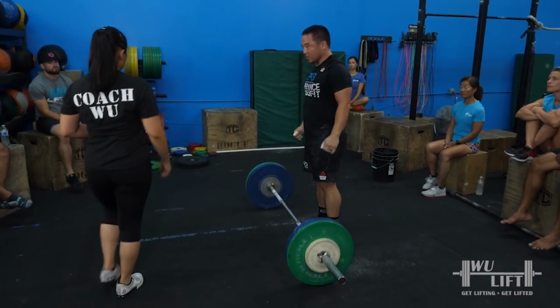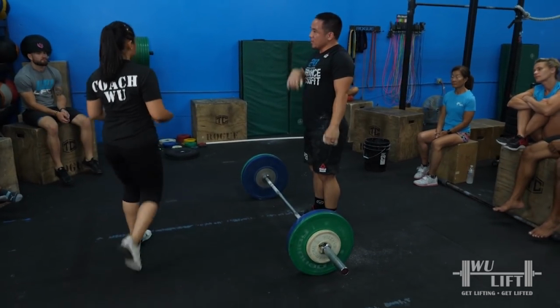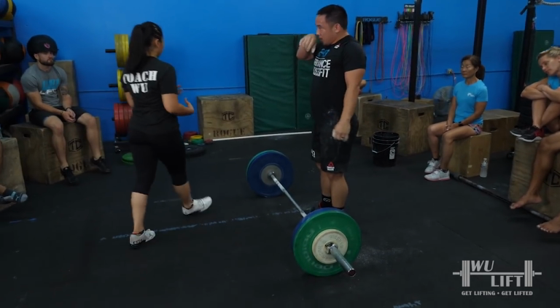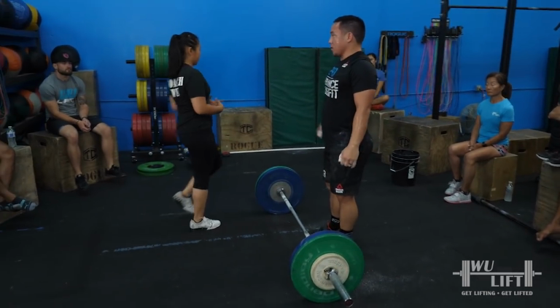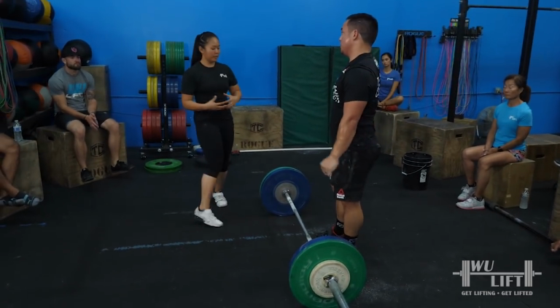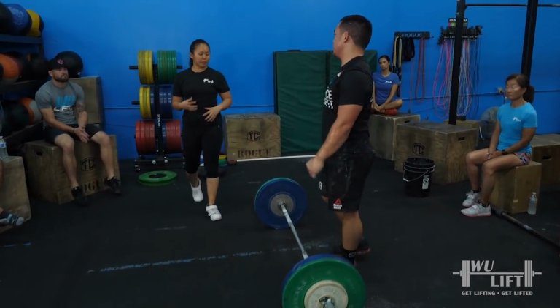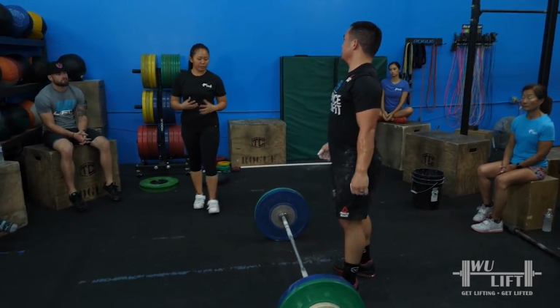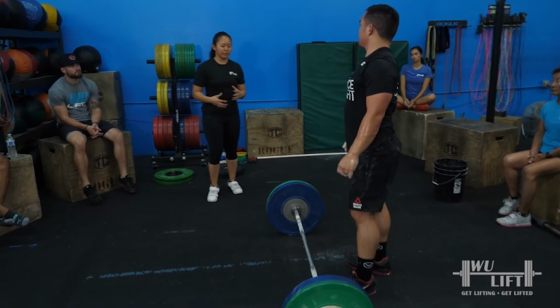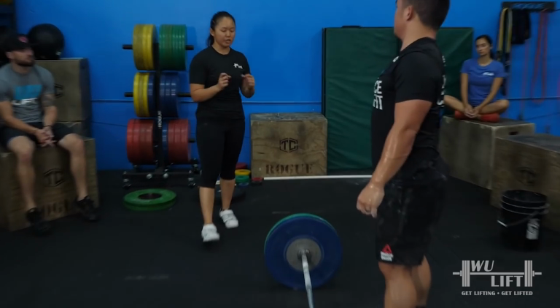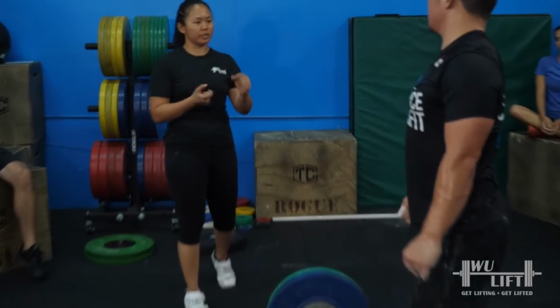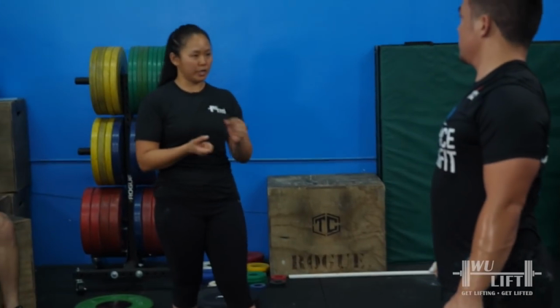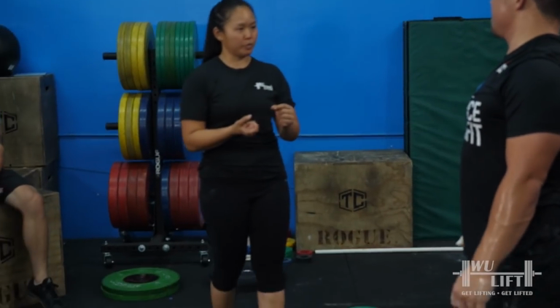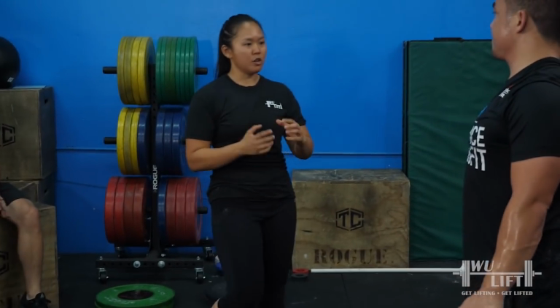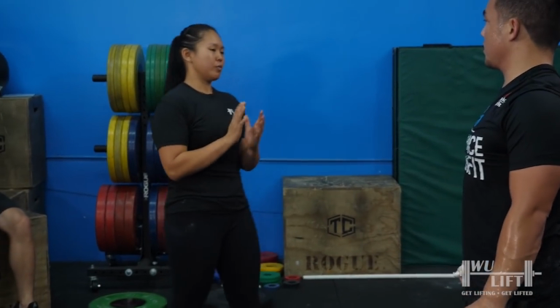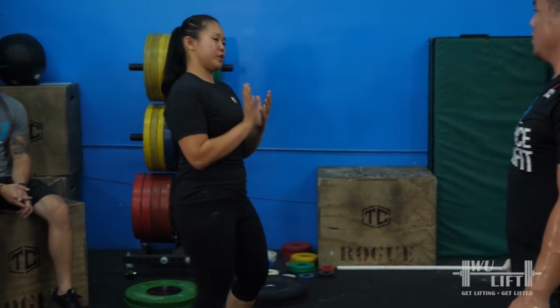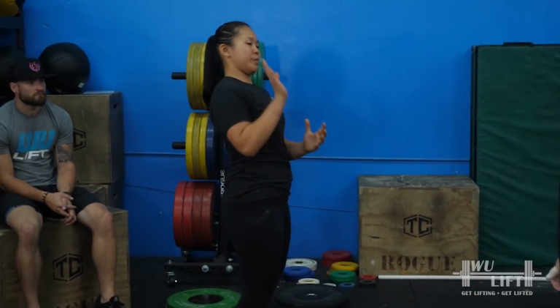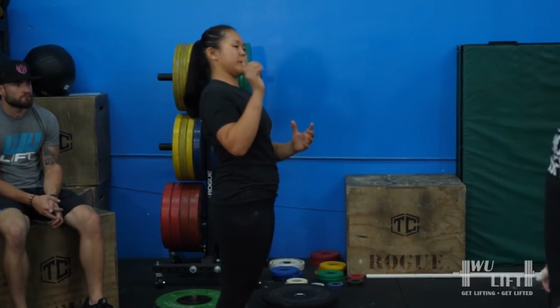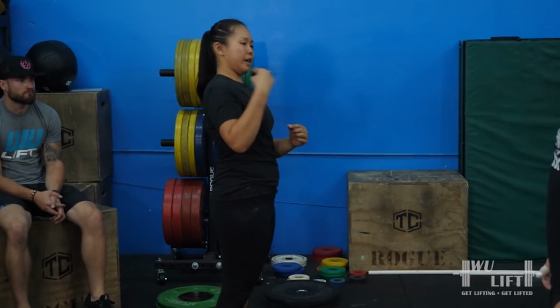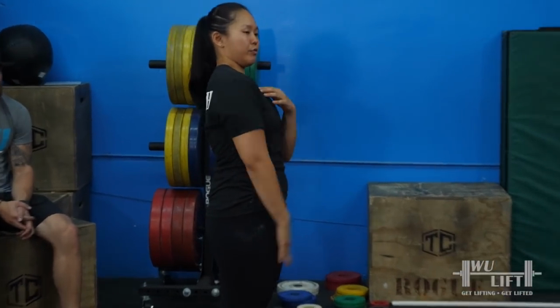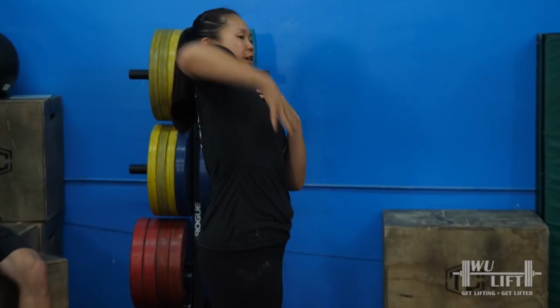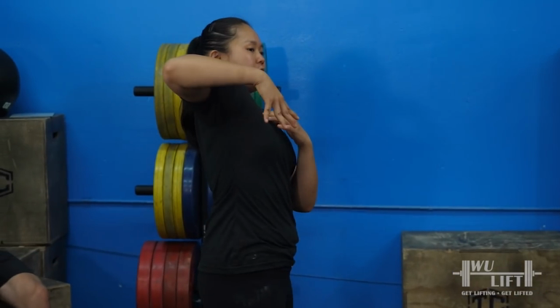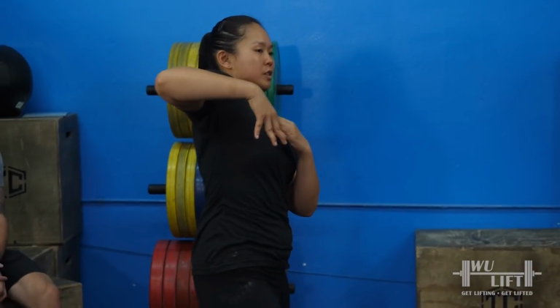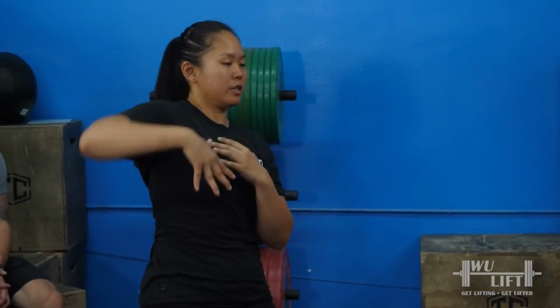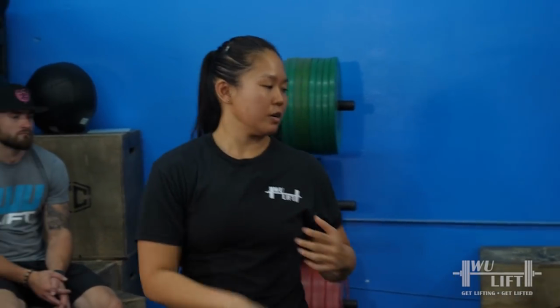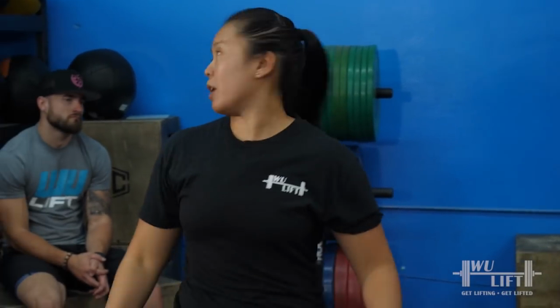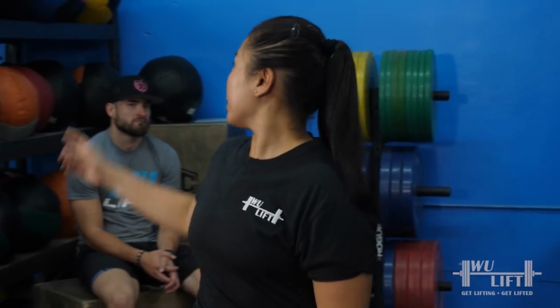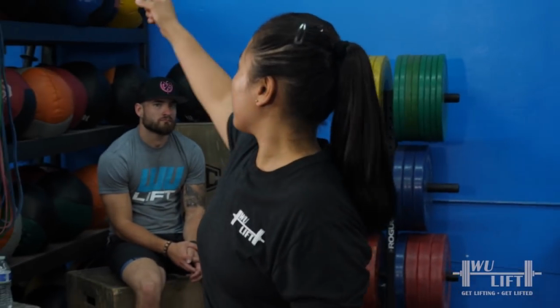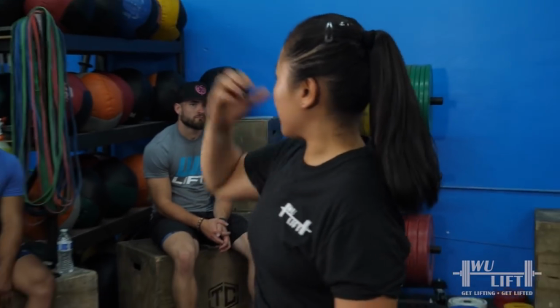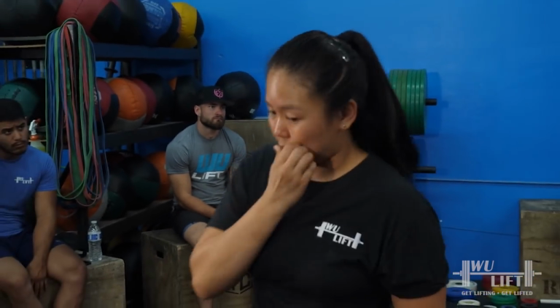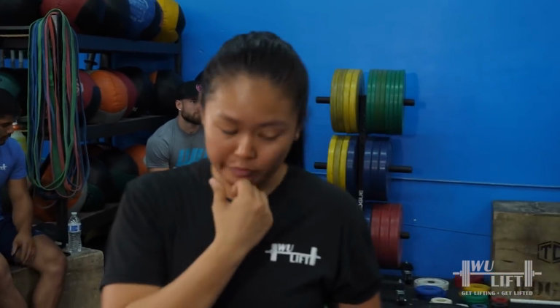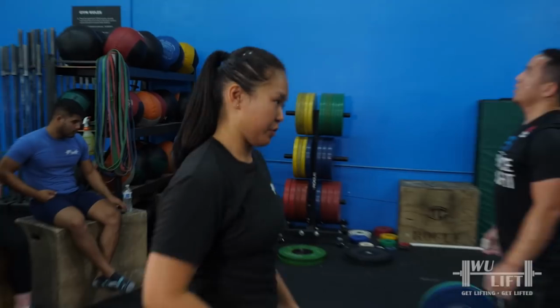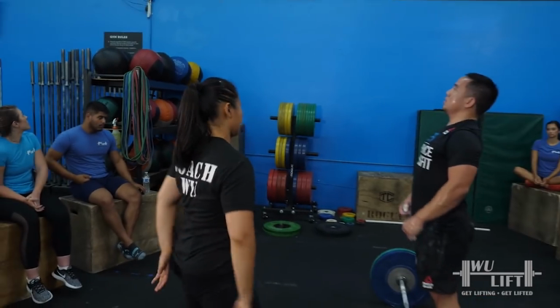We're going to do that one more time. I don't think I'm going to go much heavier than here — I just want to clean up your technique a little bit more. I want a bigger jump up and back, and I want to follow that up with this. But I want 30 seconds on the clock so we have to talk for 30 seconds.